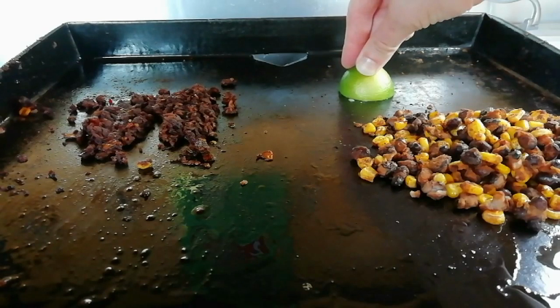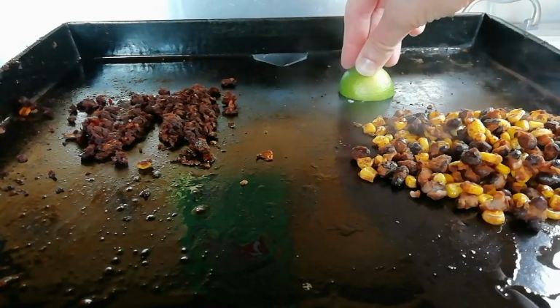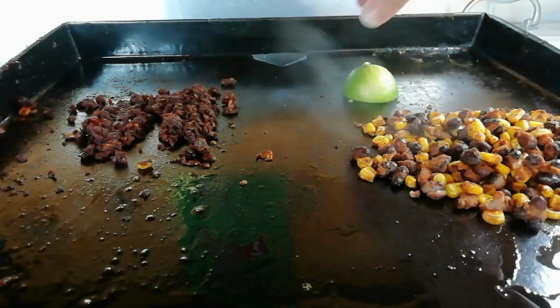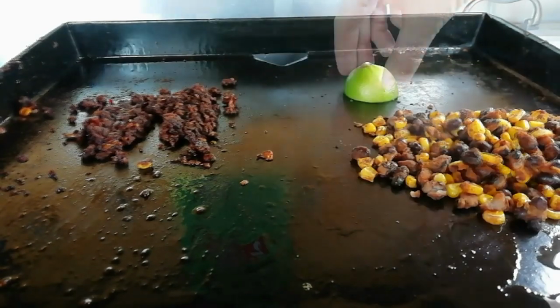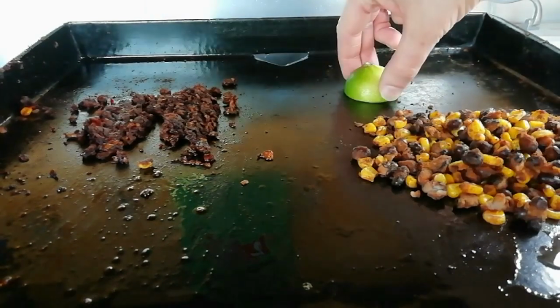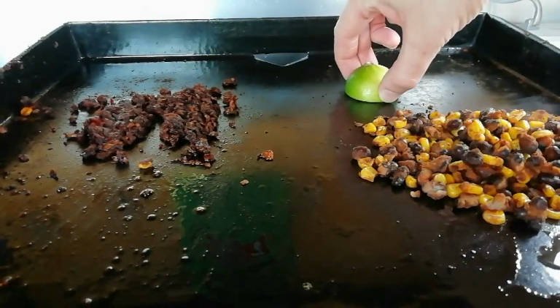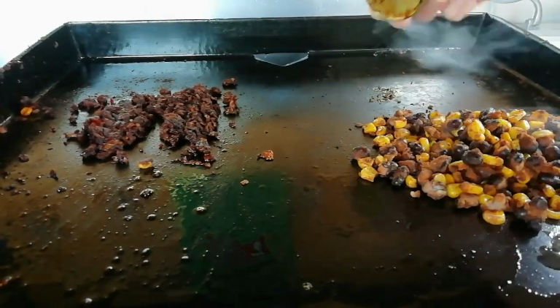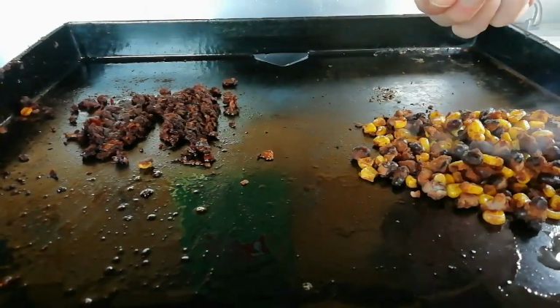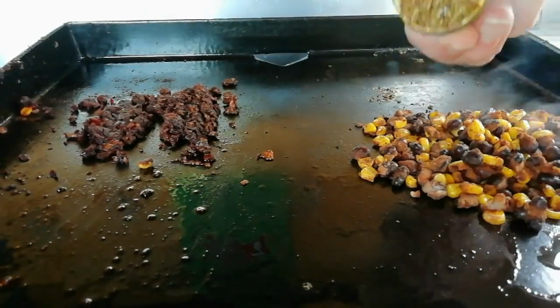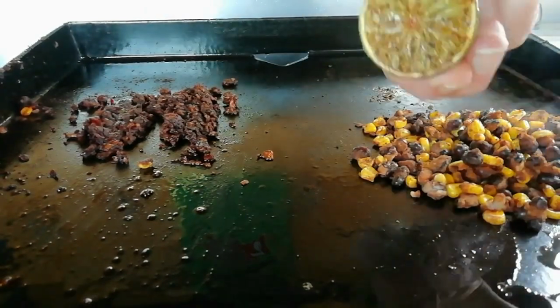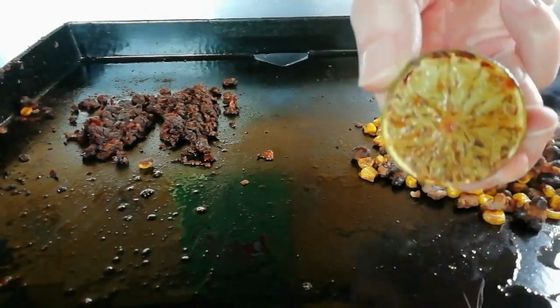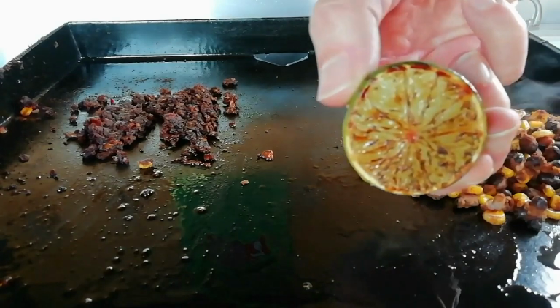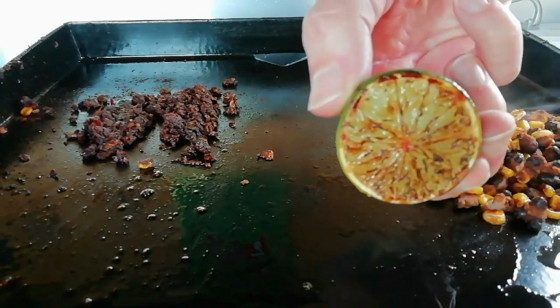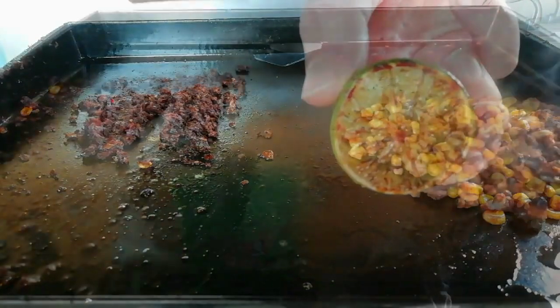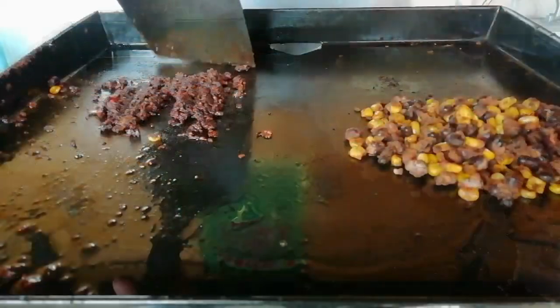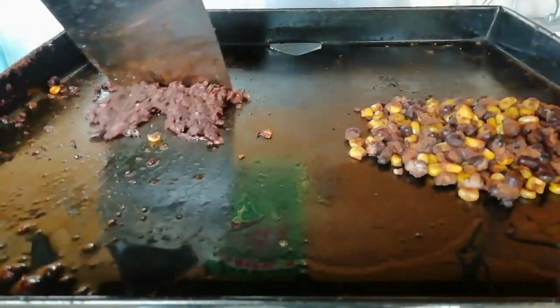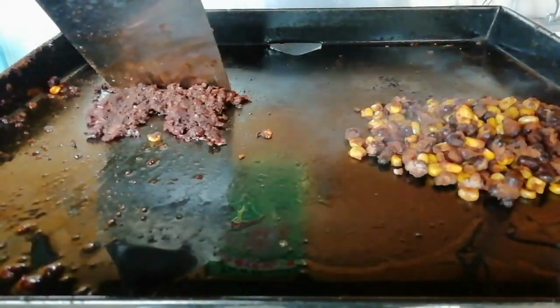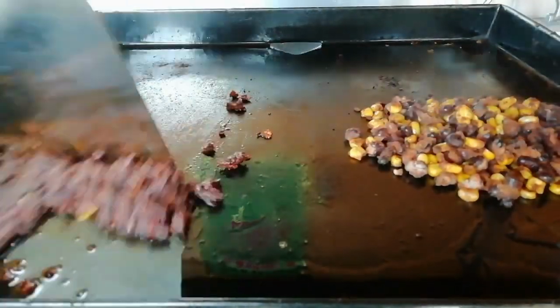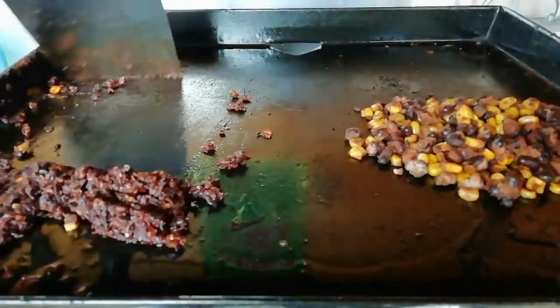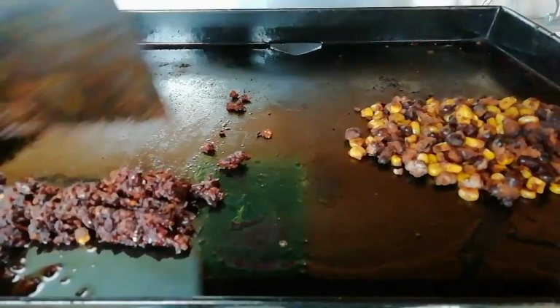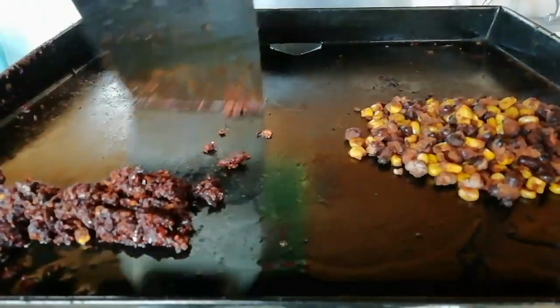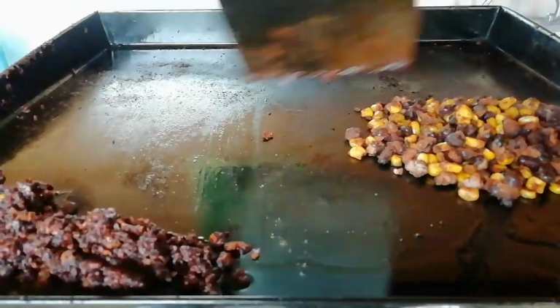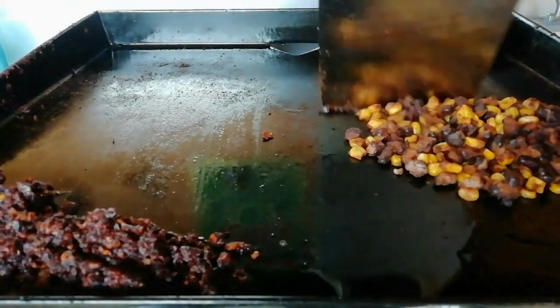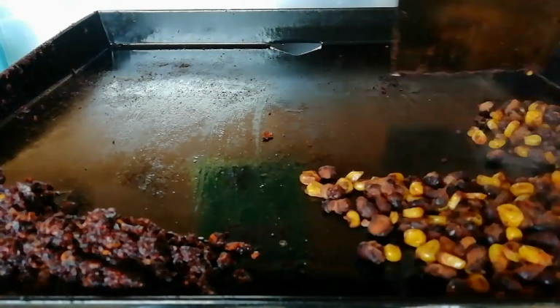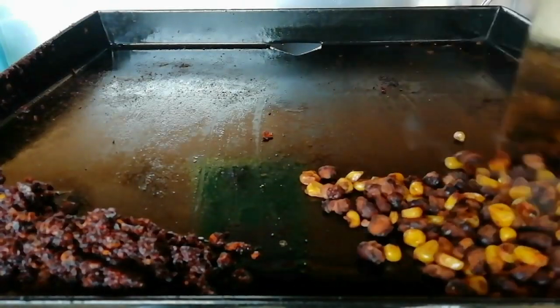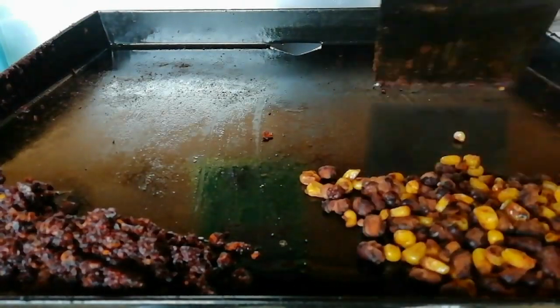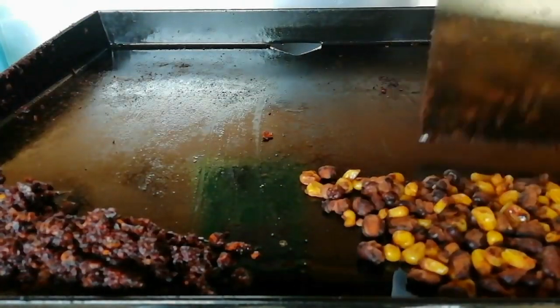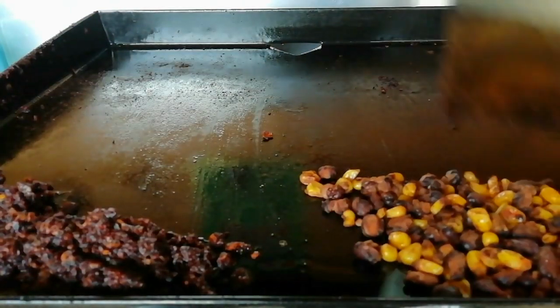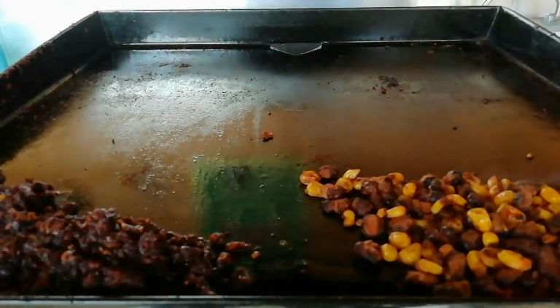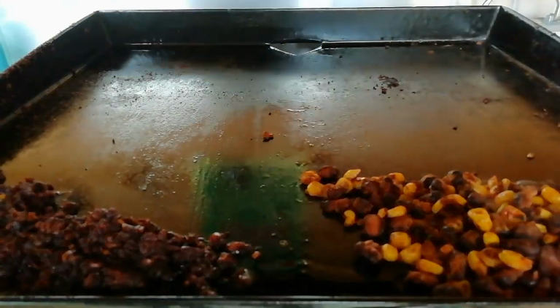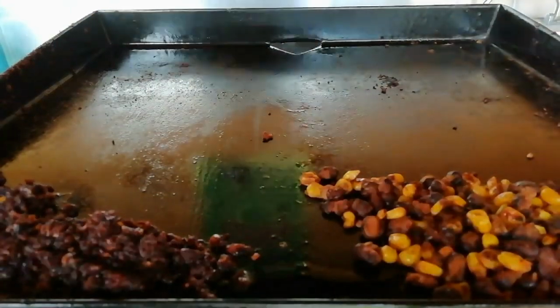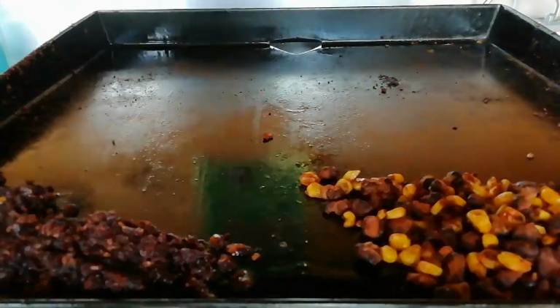And then we are going to caramelise a lime. Got a nice char on that. Now that everything is cooked, we are going to move it to the front and add some tortillas to the back of the griddle.